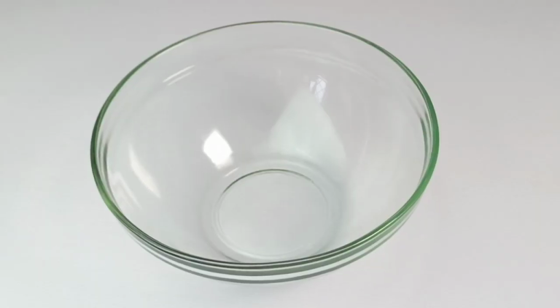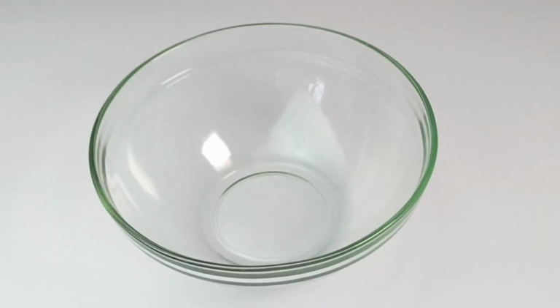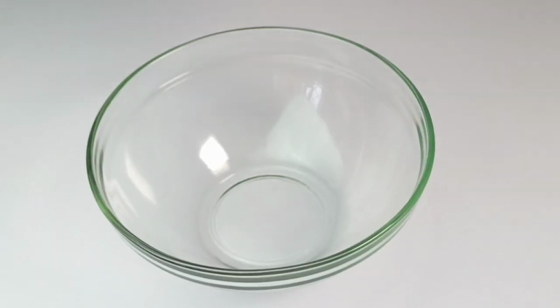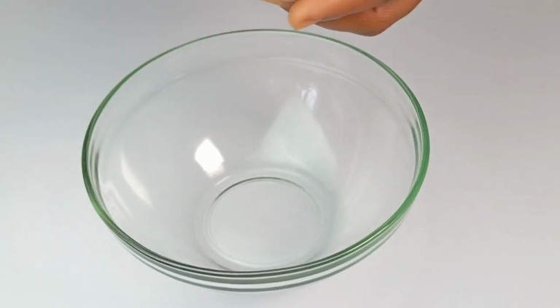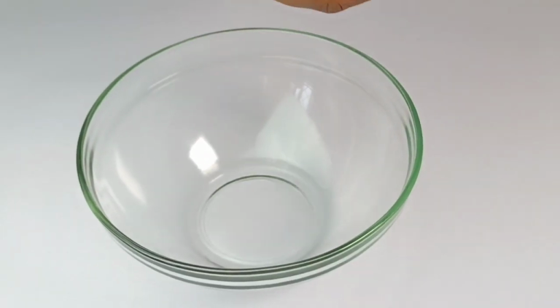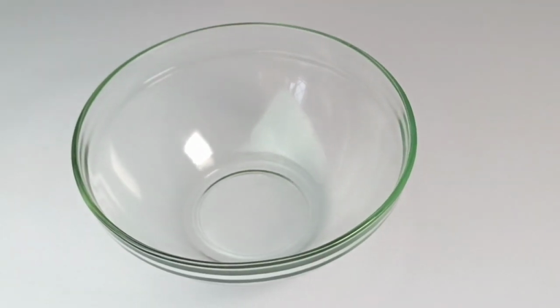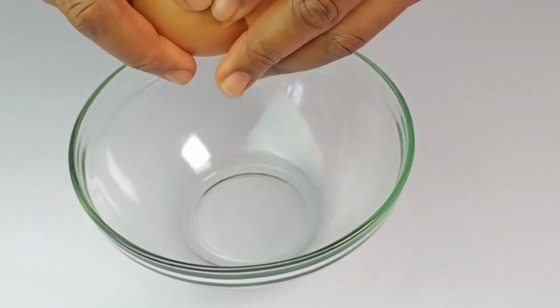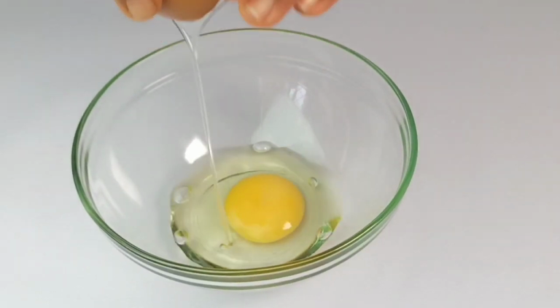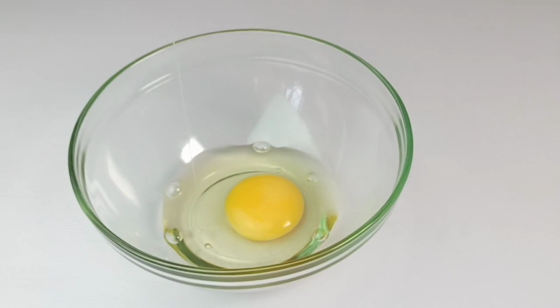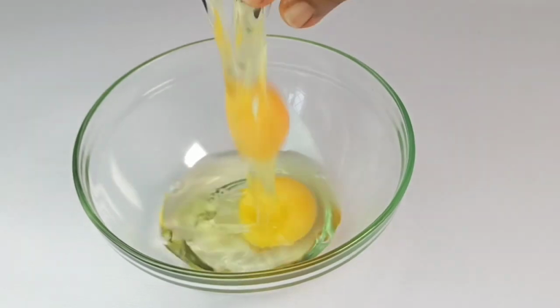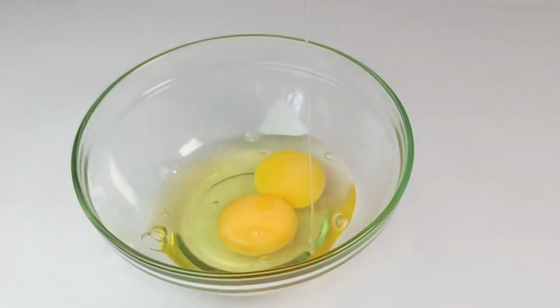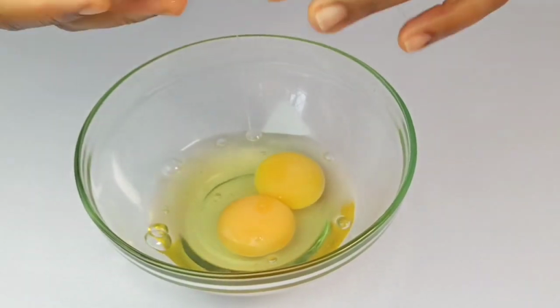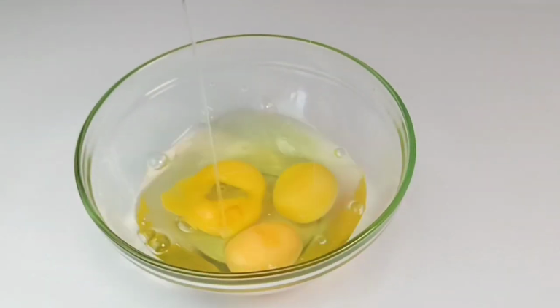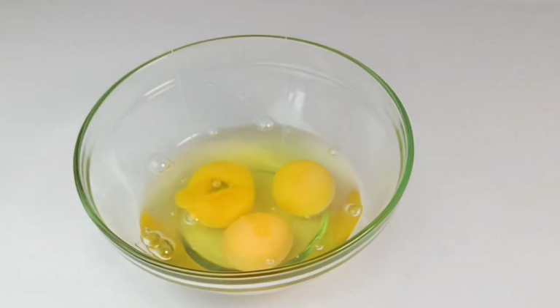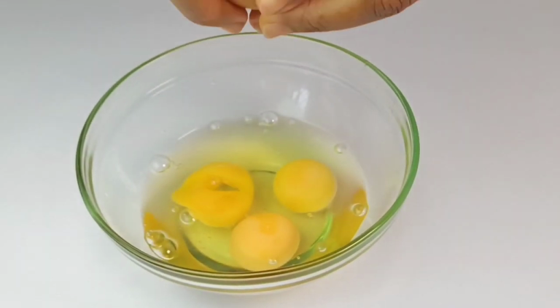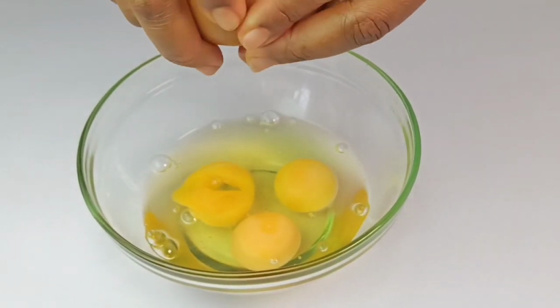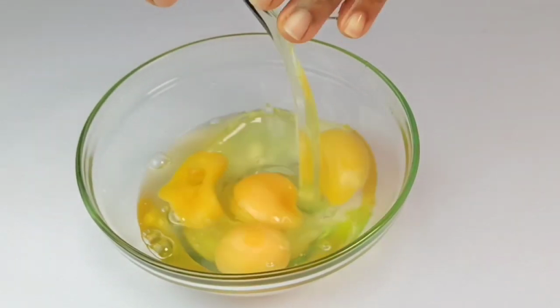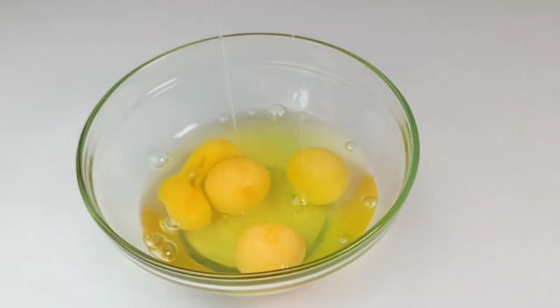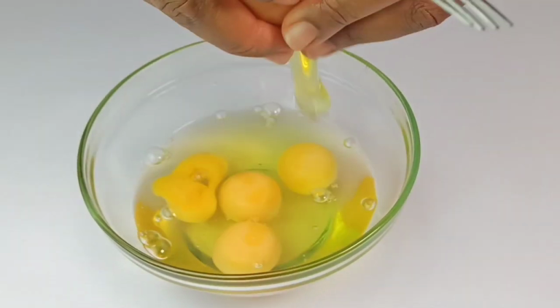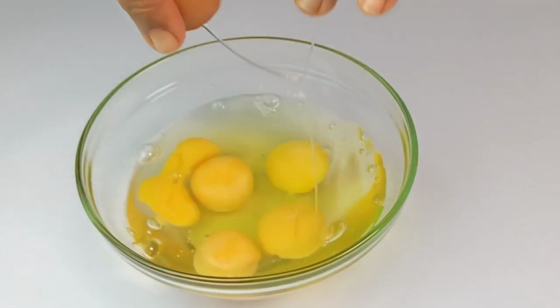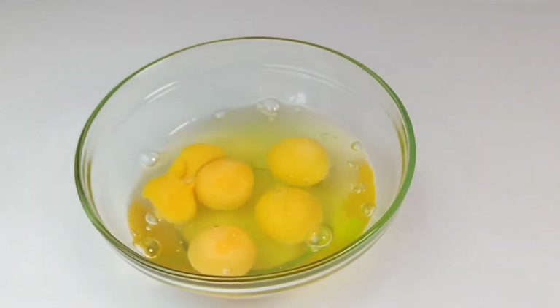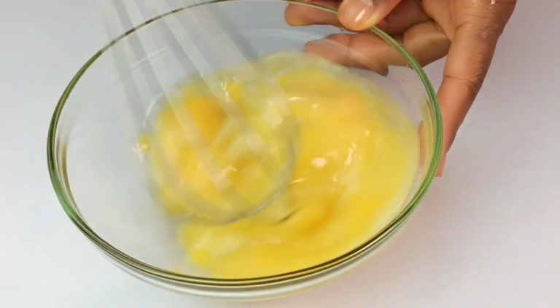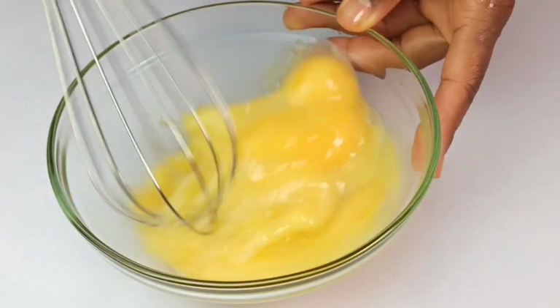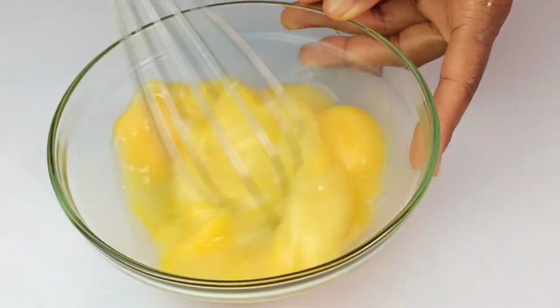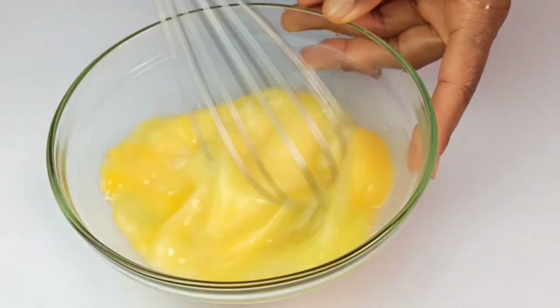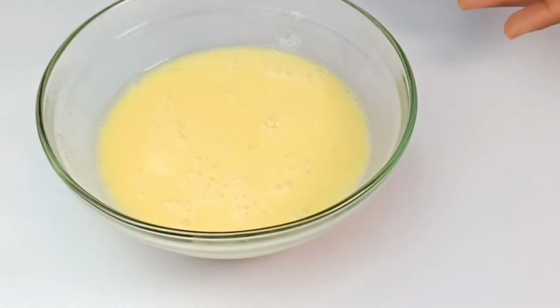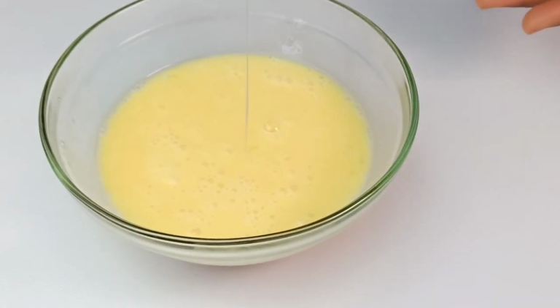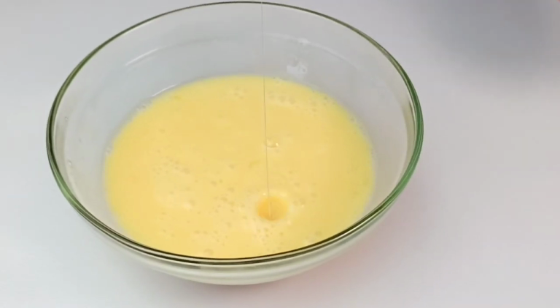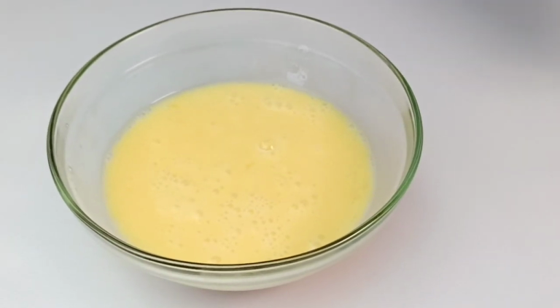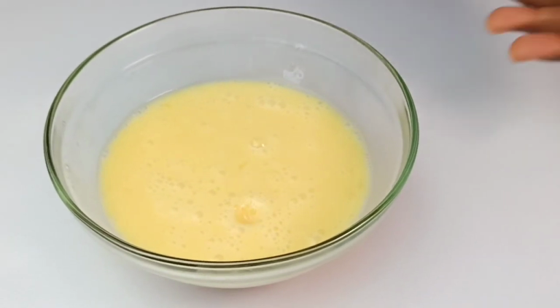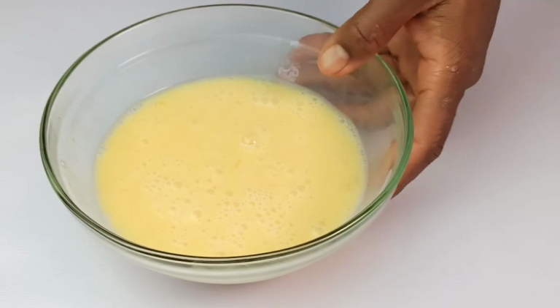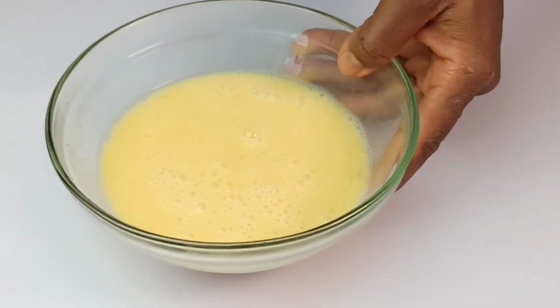Next, bring 5 eggs into a bowl. Once you have a smooth batter, set aside.